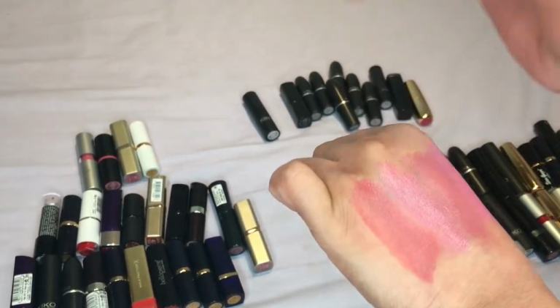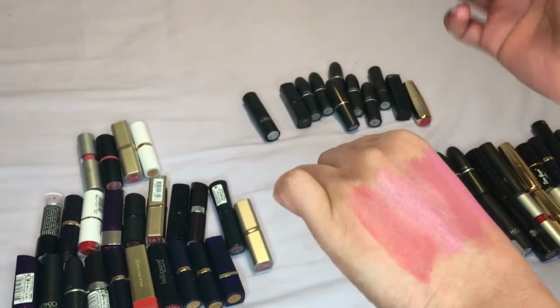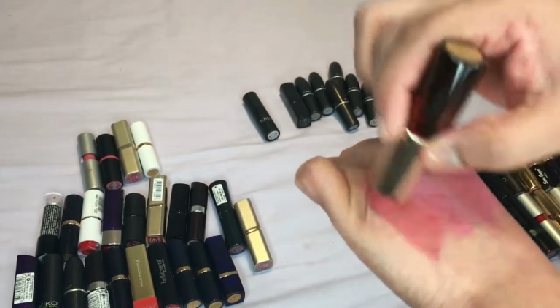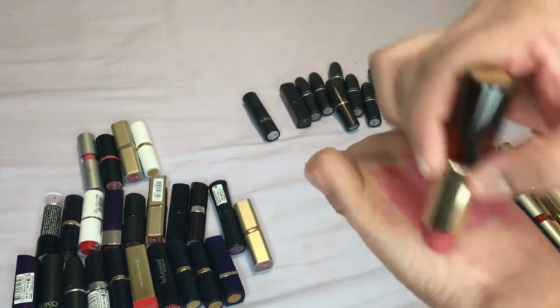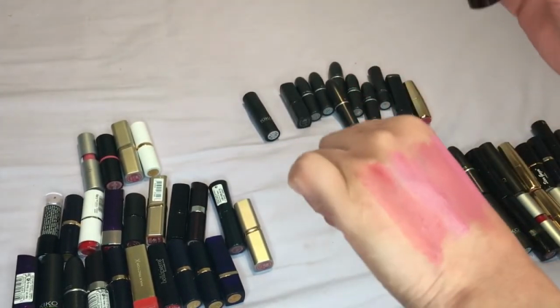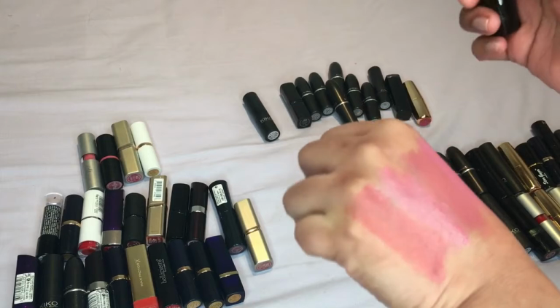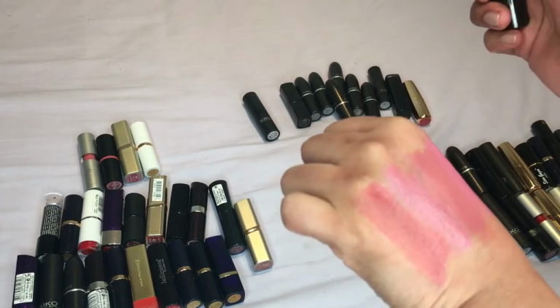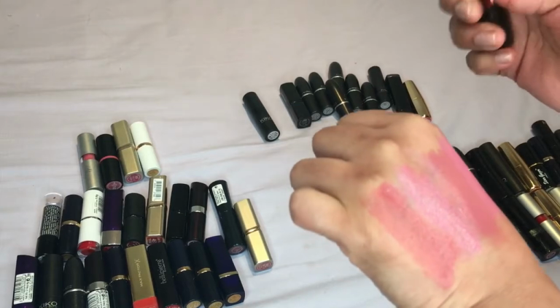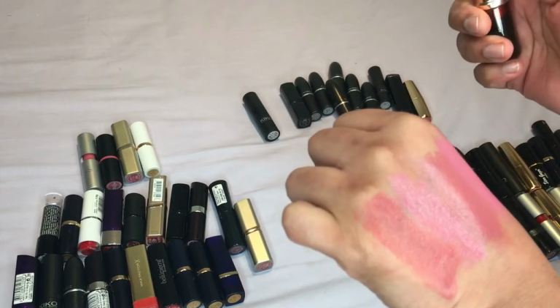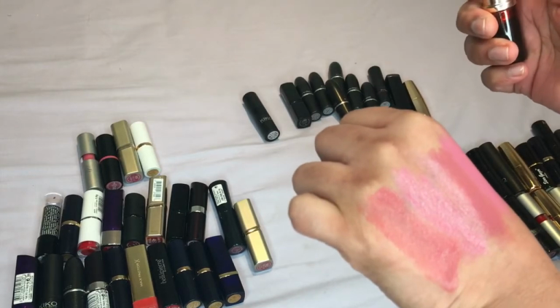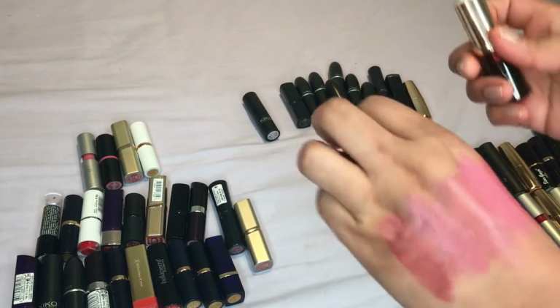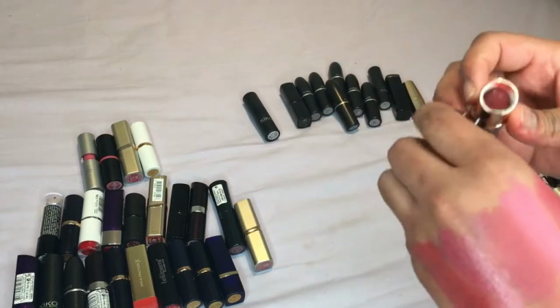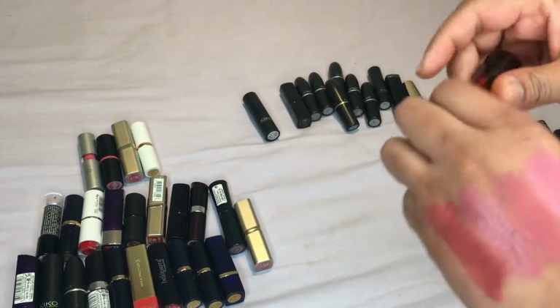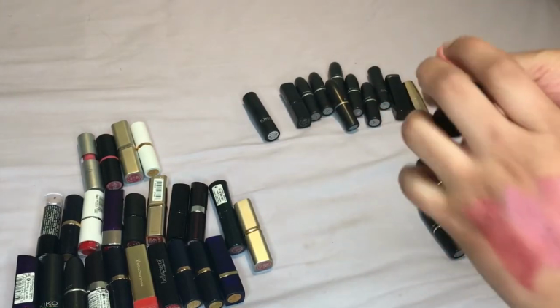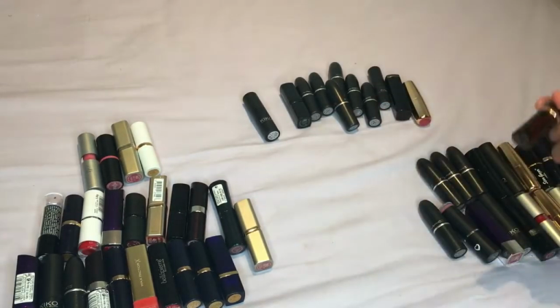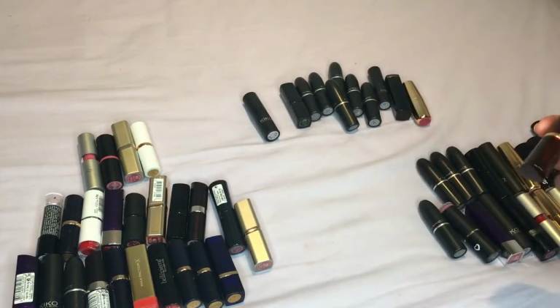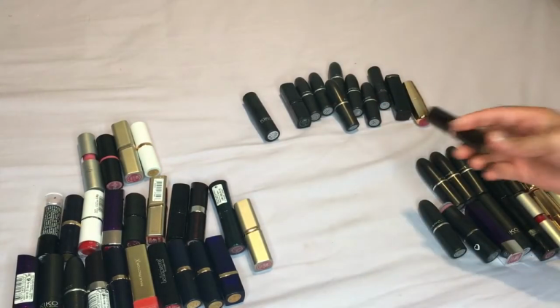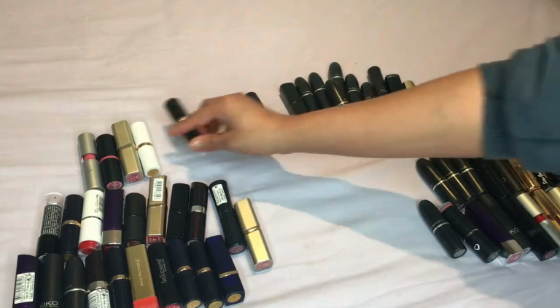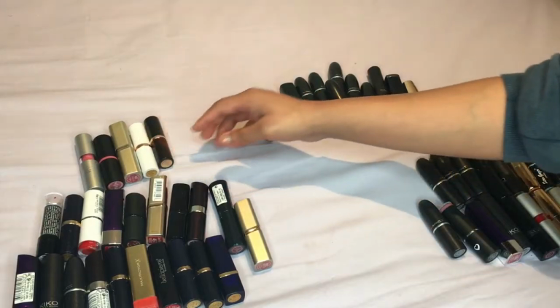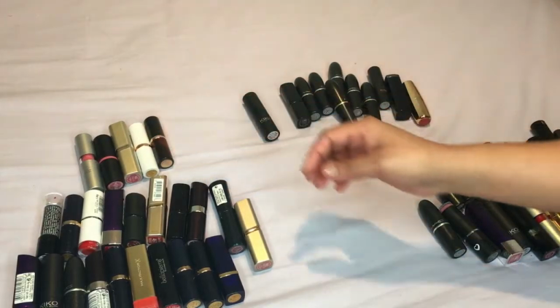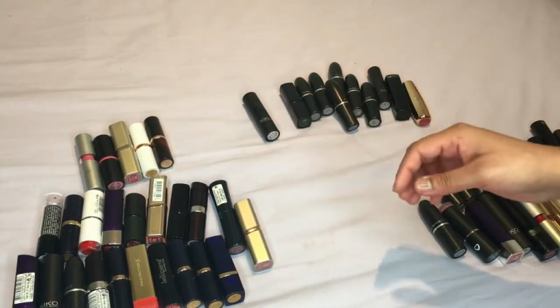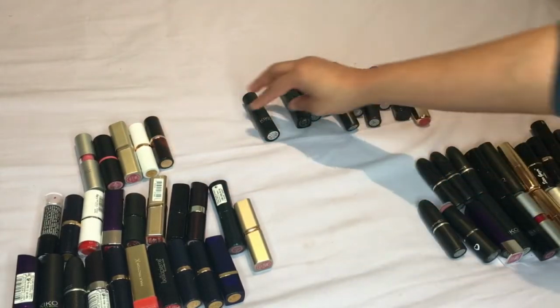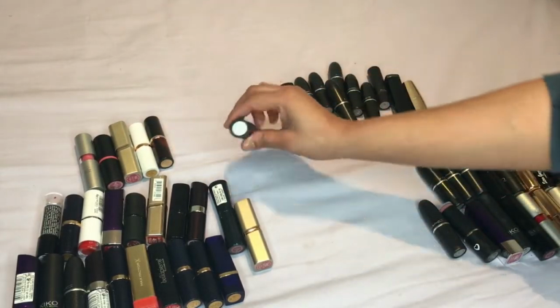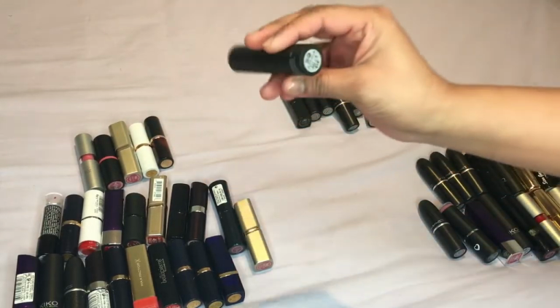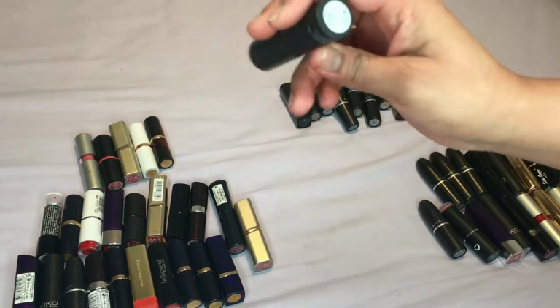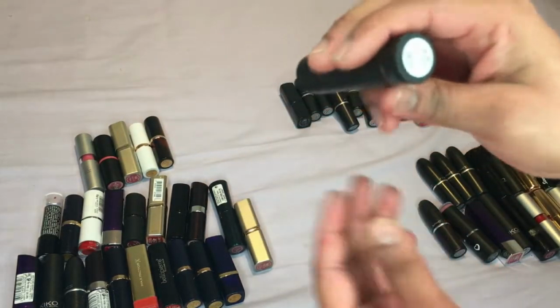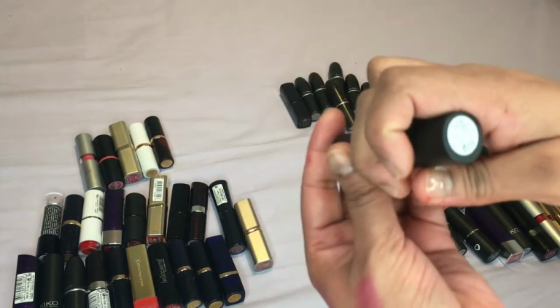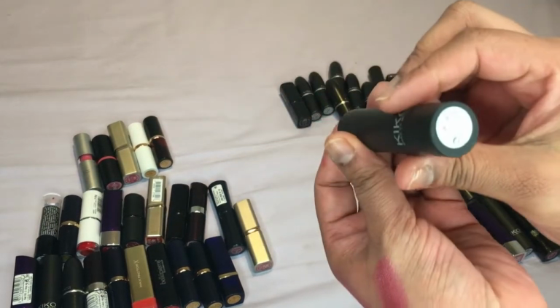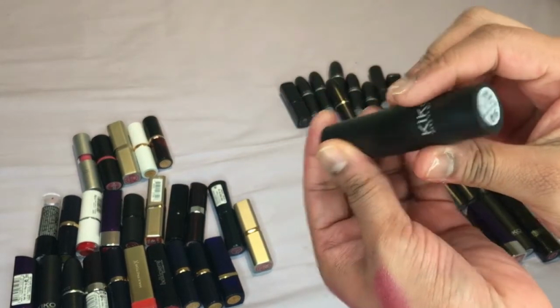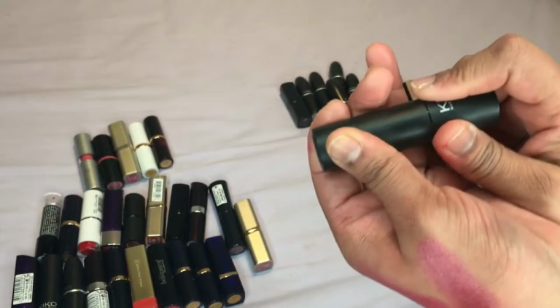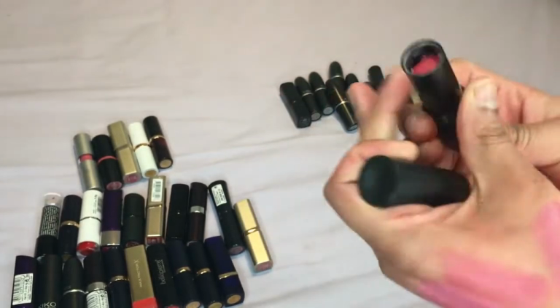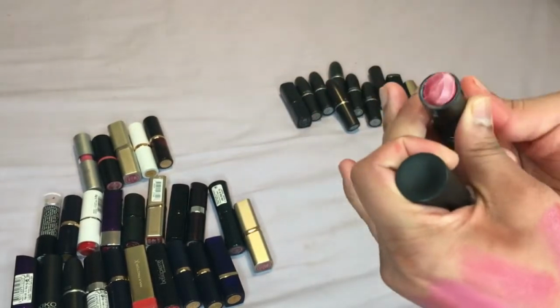The next Estée Lauder is Rosa Rosa — it's a bit too sheer for my liking and it's going a little bit patchy as well, so I'll probably get rid of this. Then we have one by Kiko, shade 919.